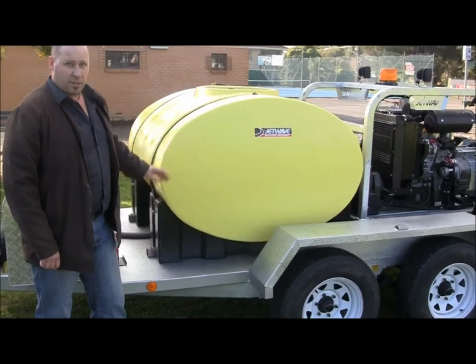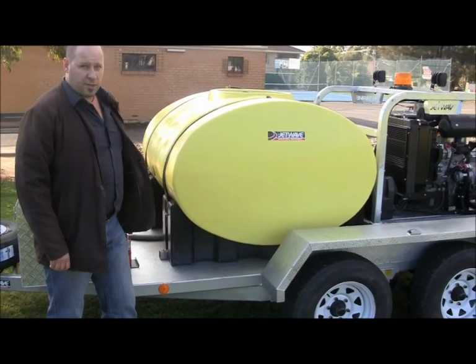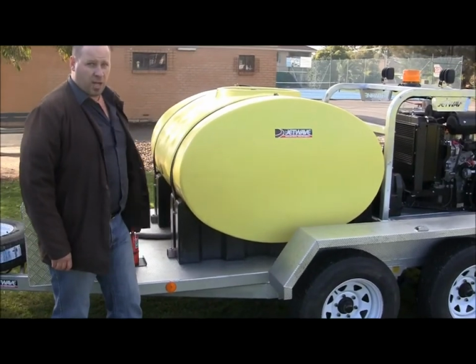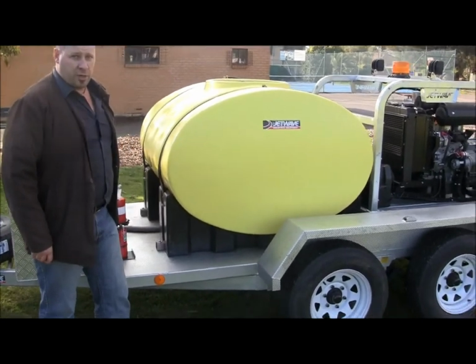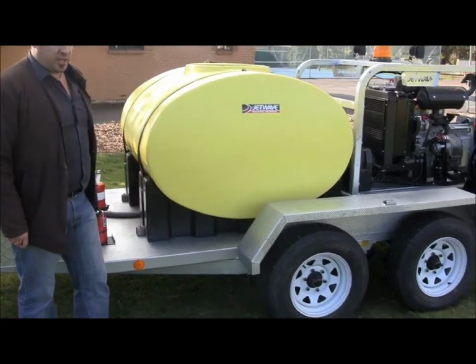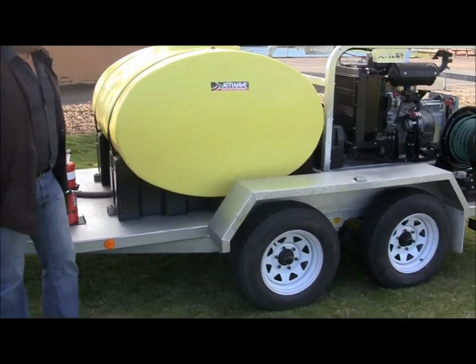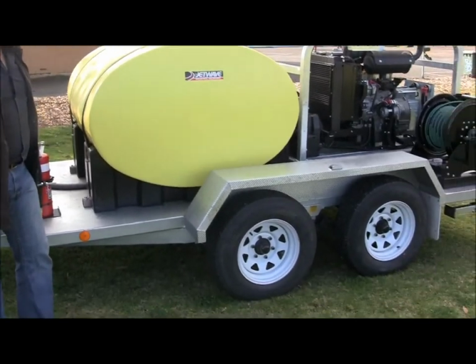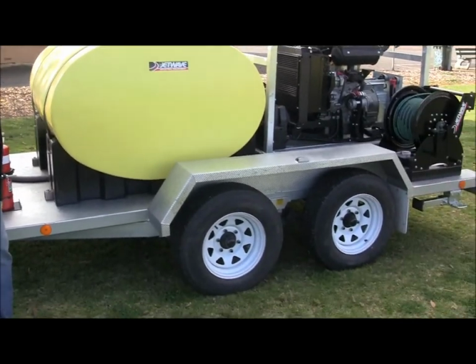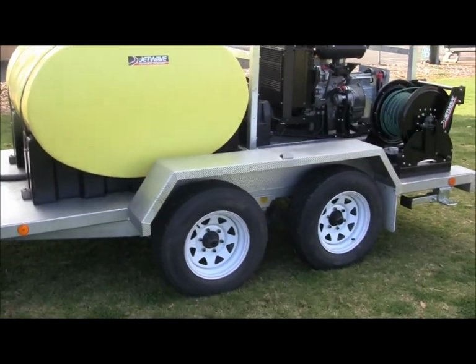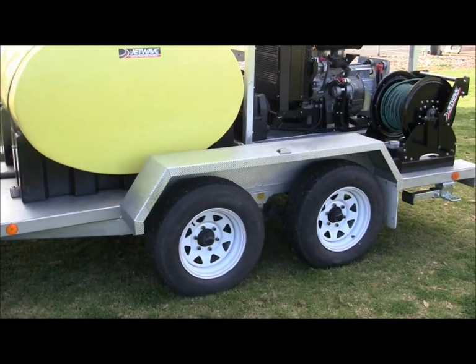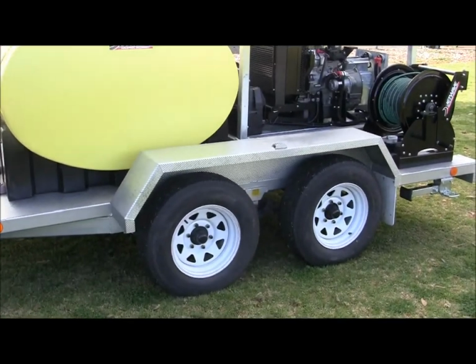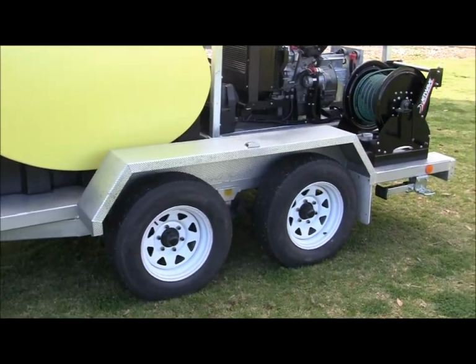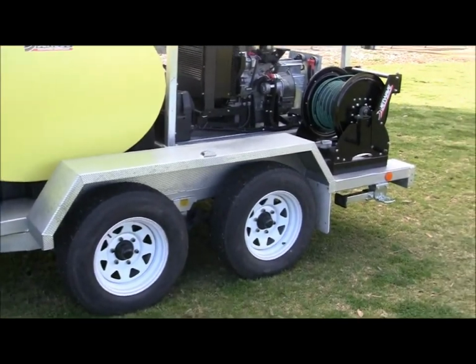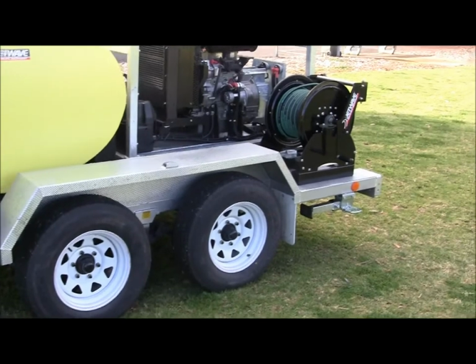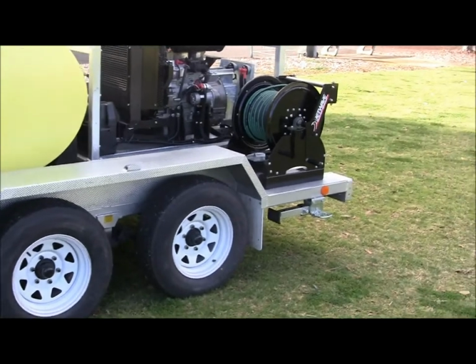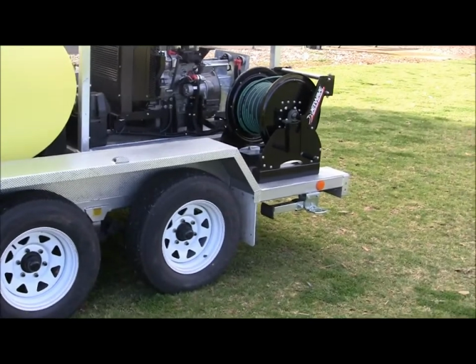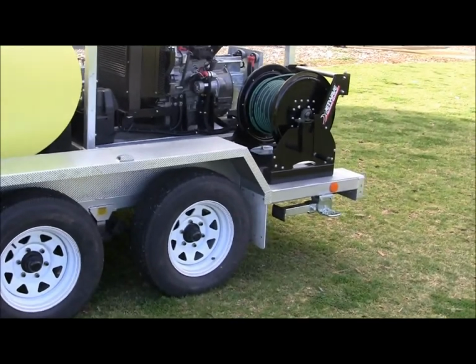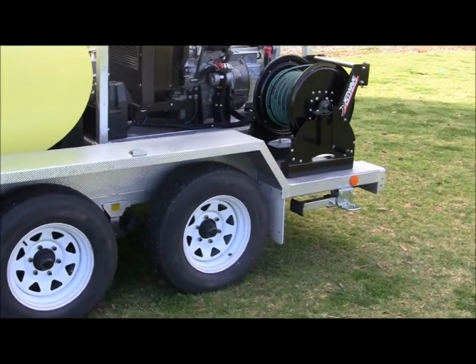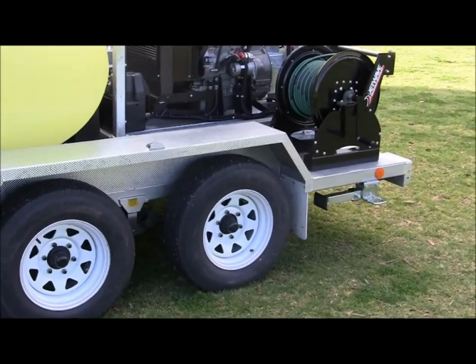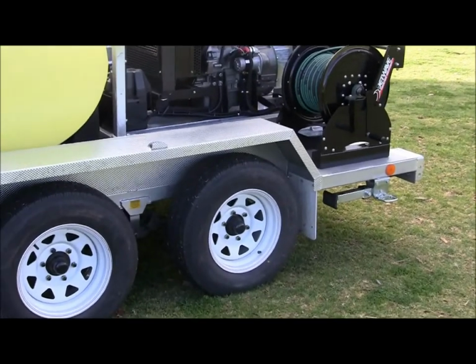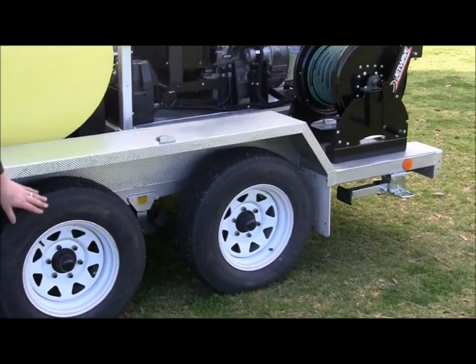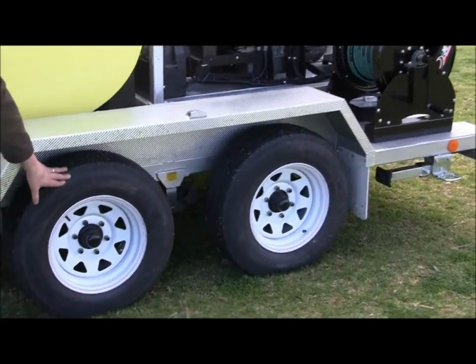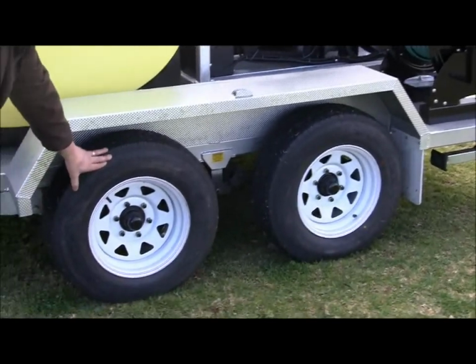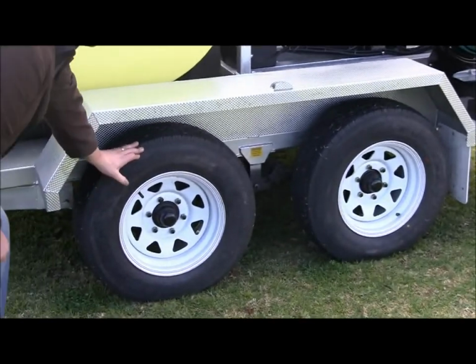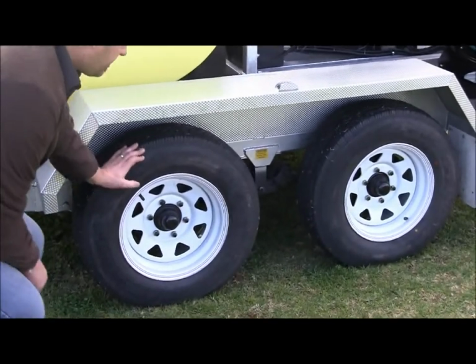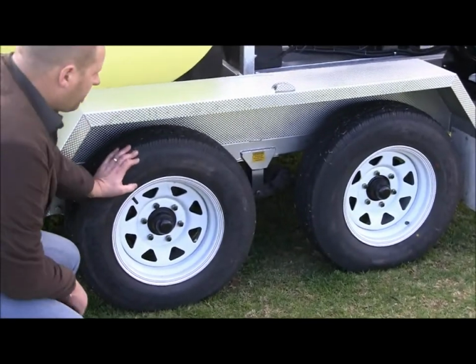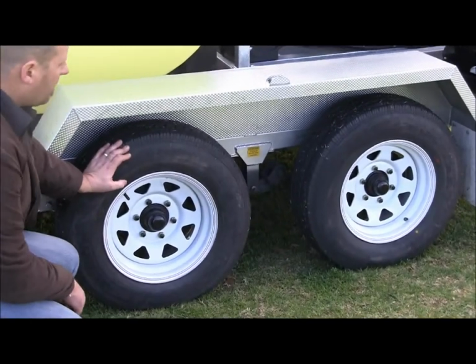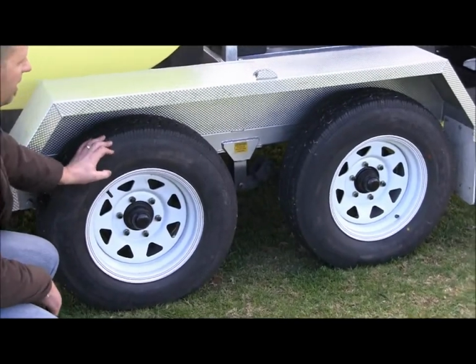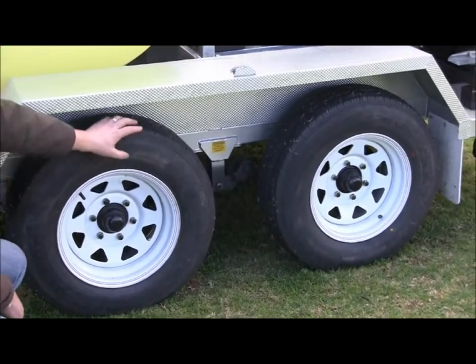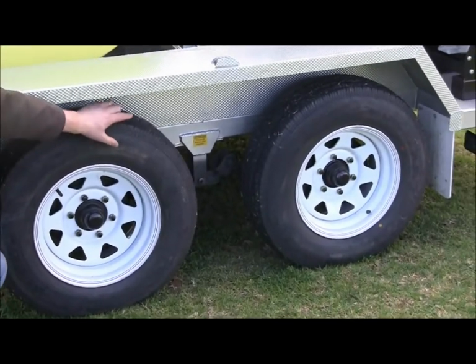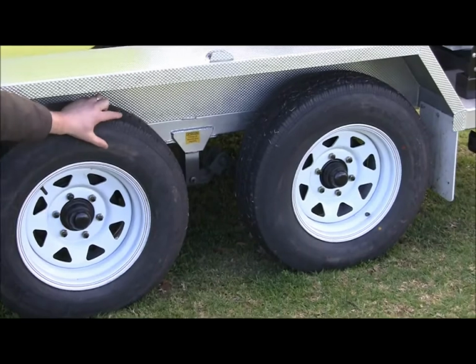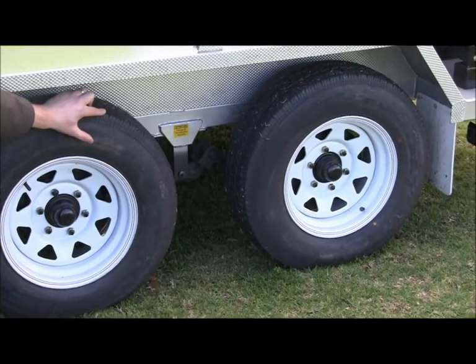The trailer we're using here is a tandem axle Duragal galvanised trailer, running on 8-ply lightweight truck tyres and on rock and leaf suspension.